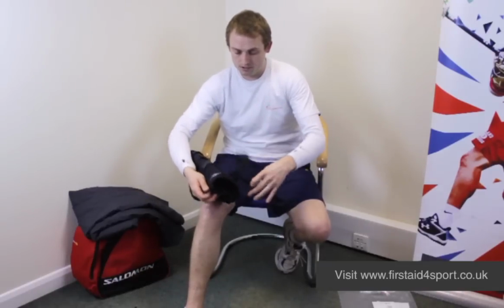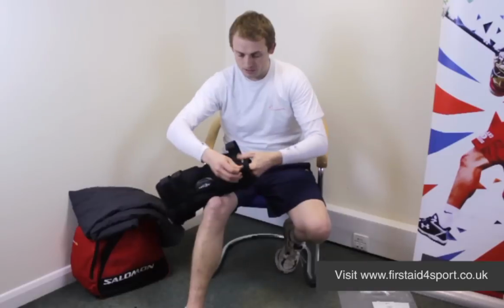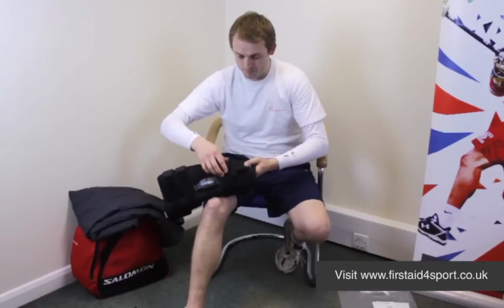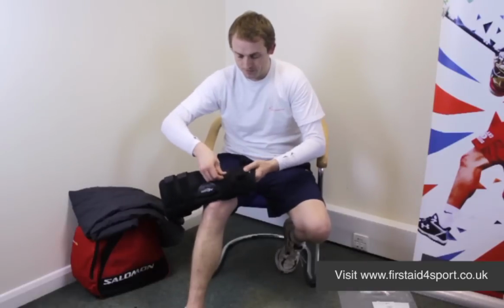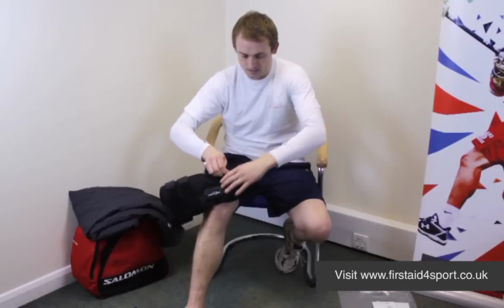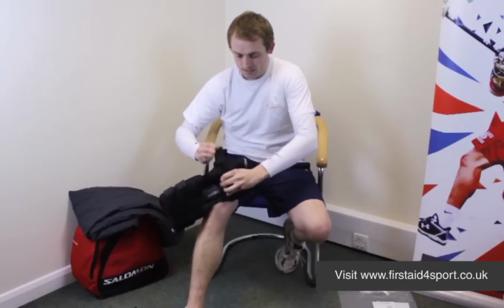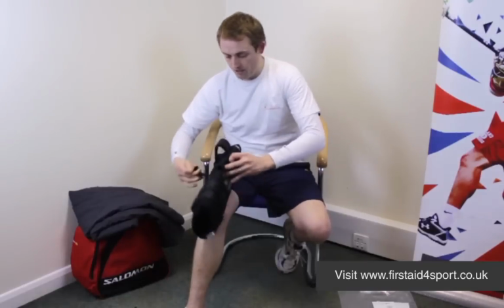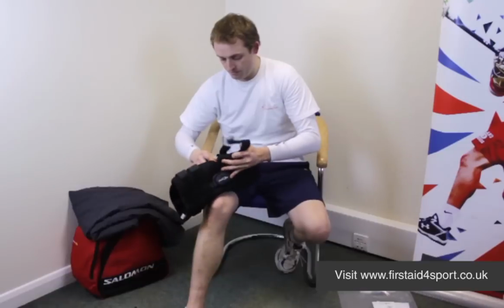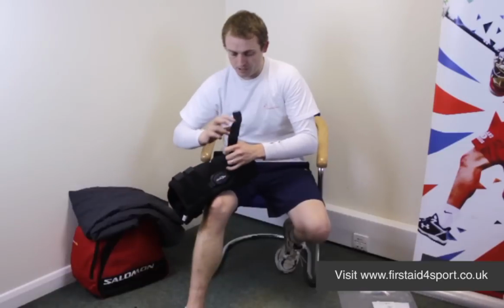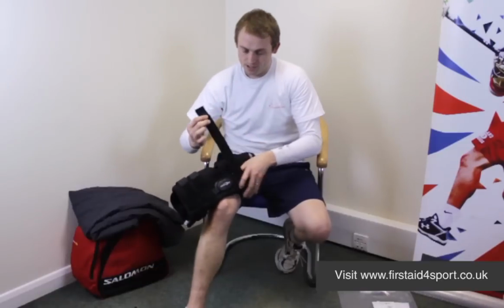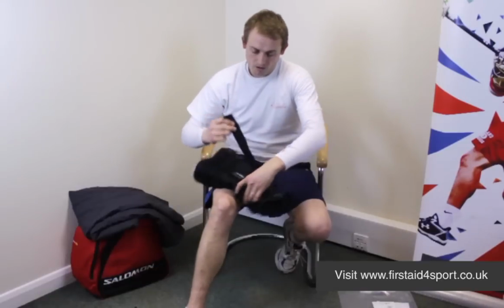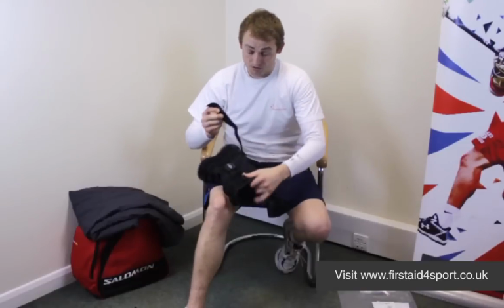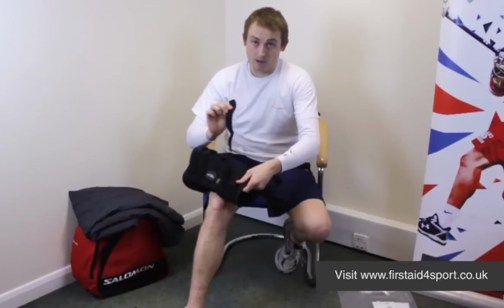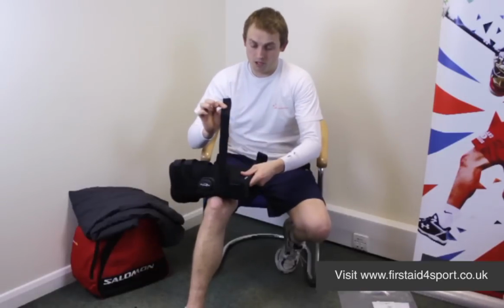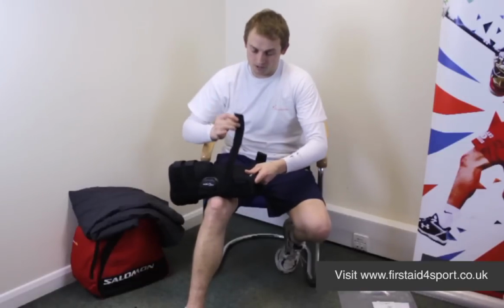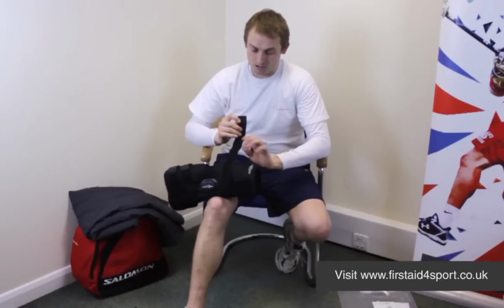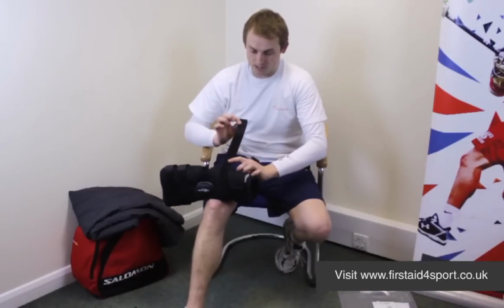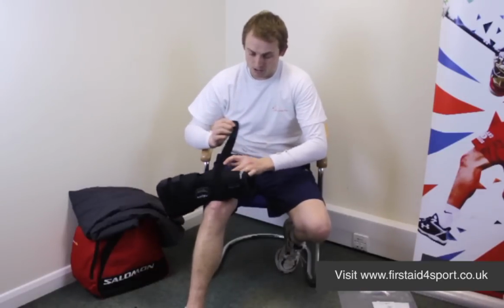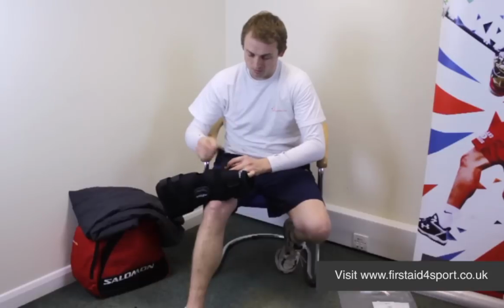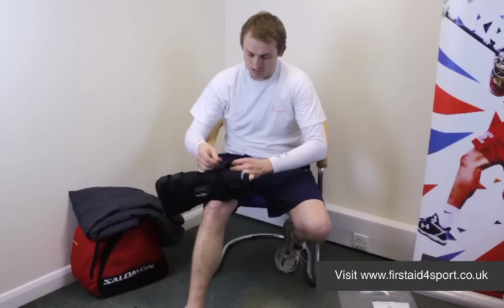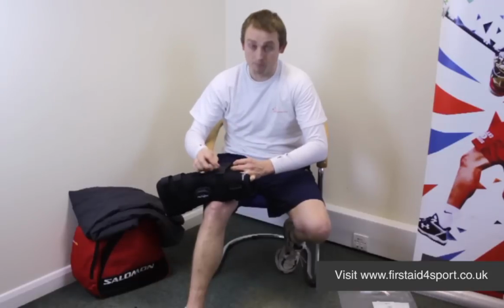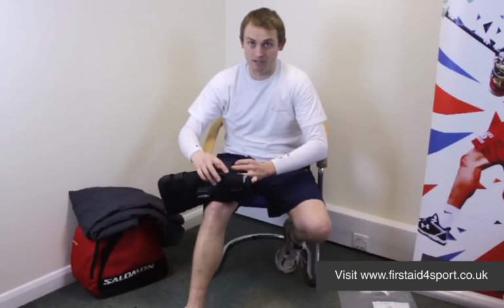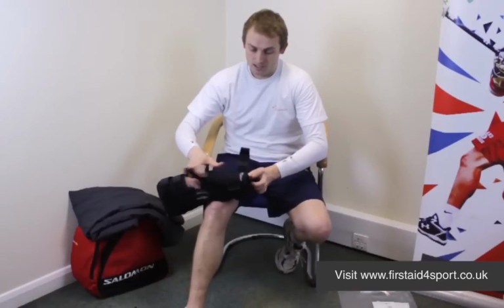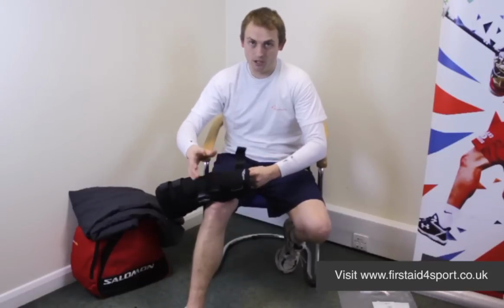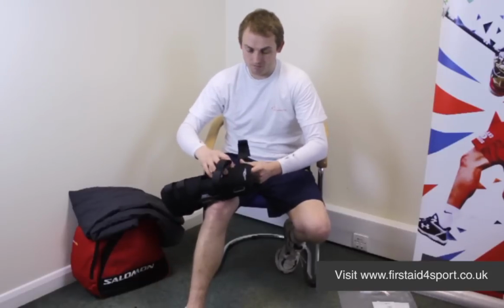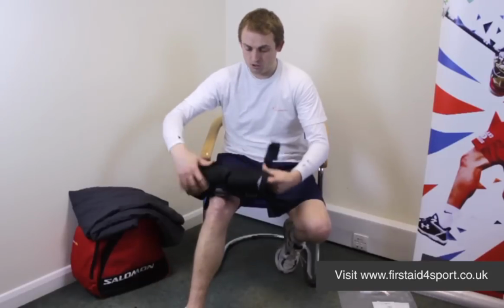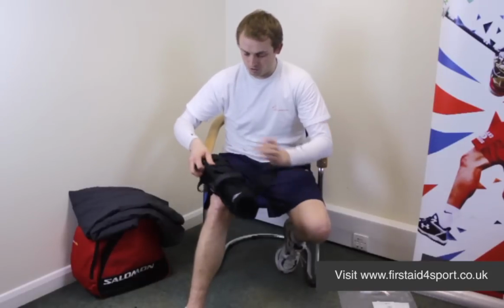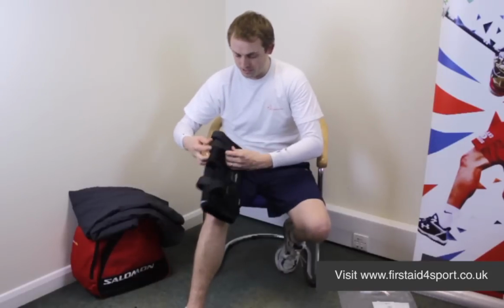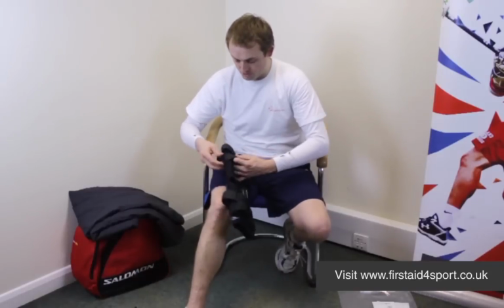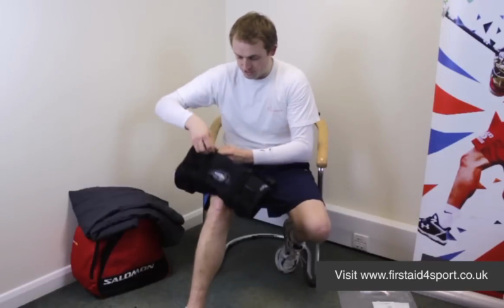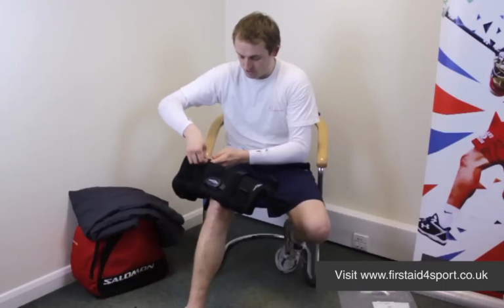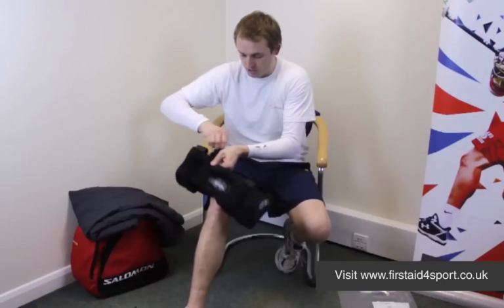So you simply undo the straps. A real quick tip is when you undo them, just simply stick them back down again — then when you're trying to put the brace on, it makes life much easier because they don't stick to each other.